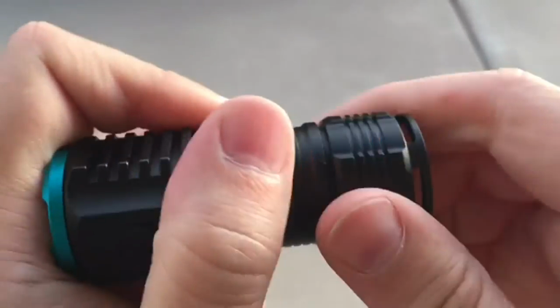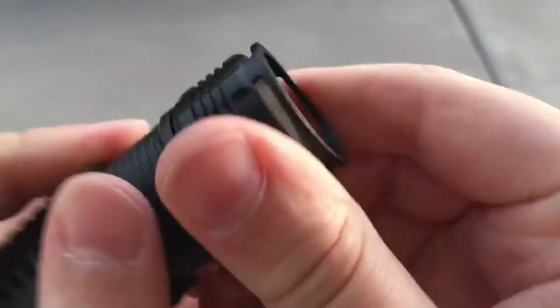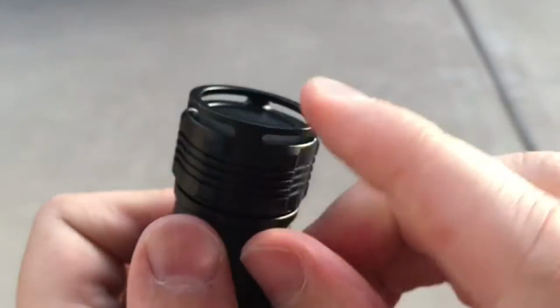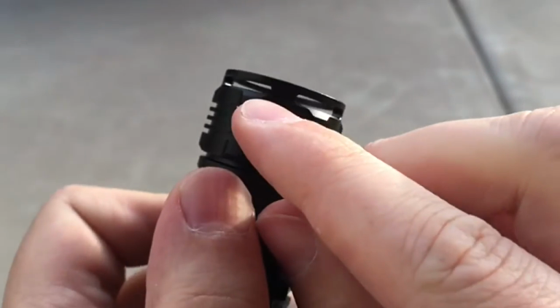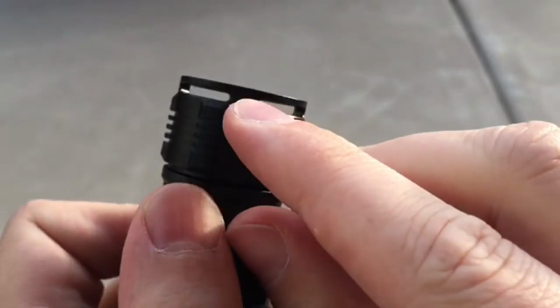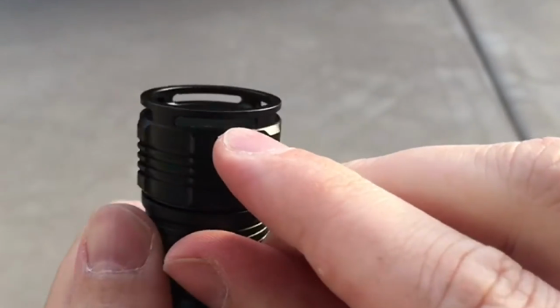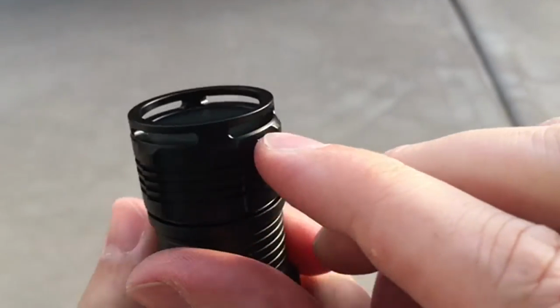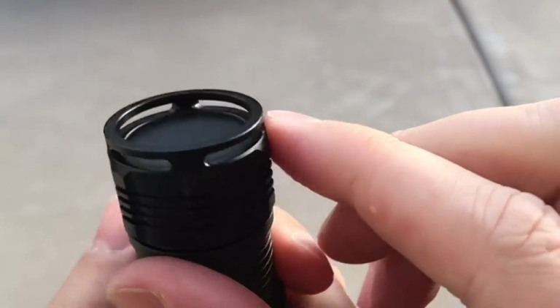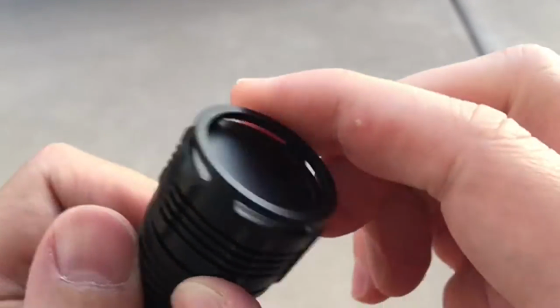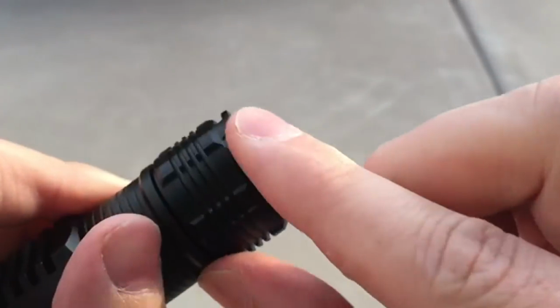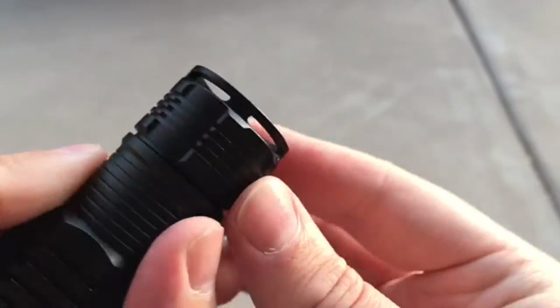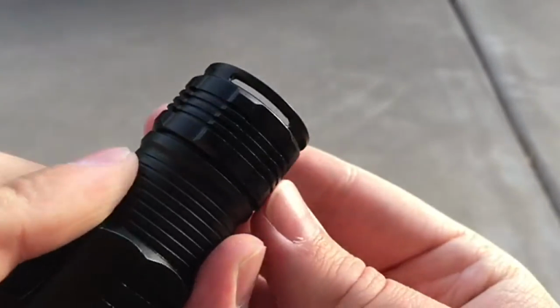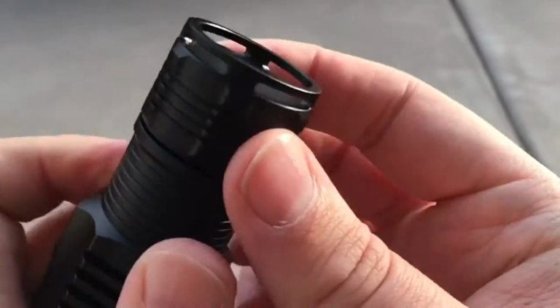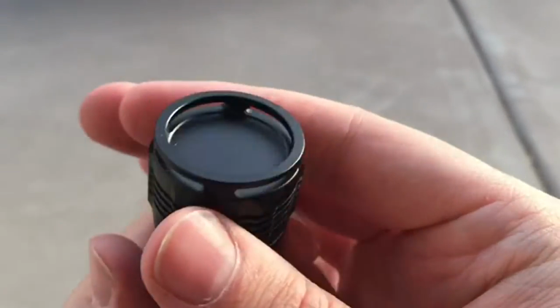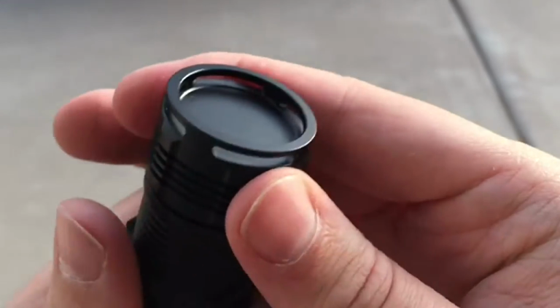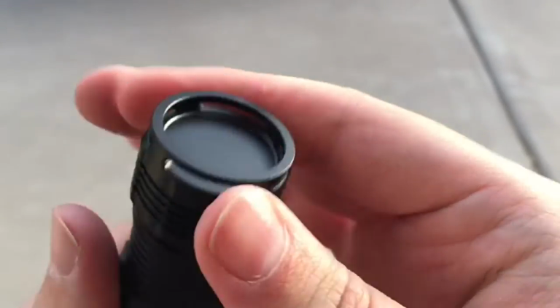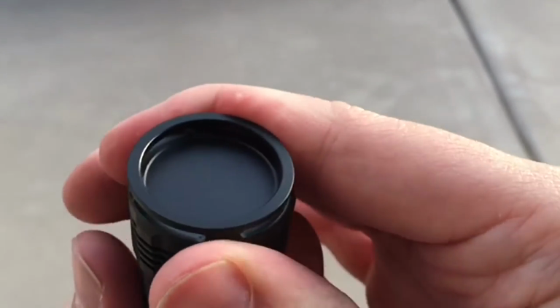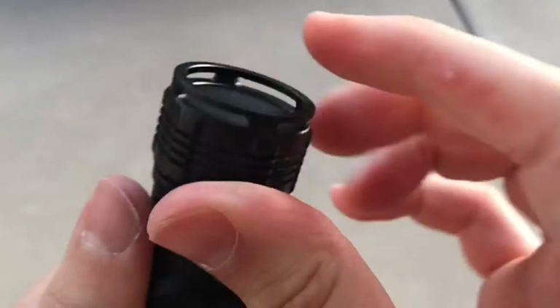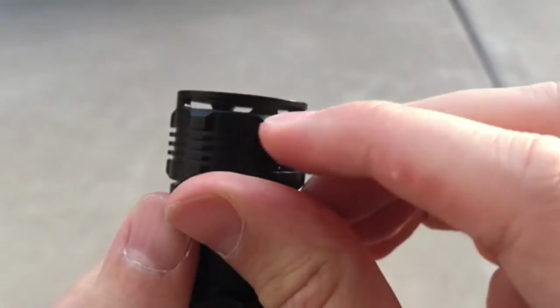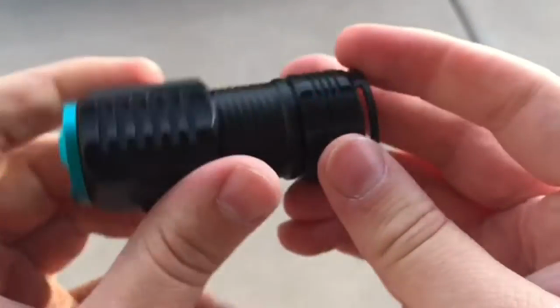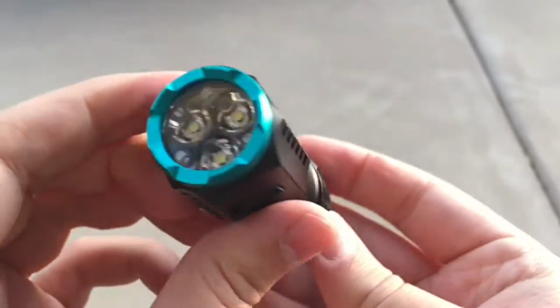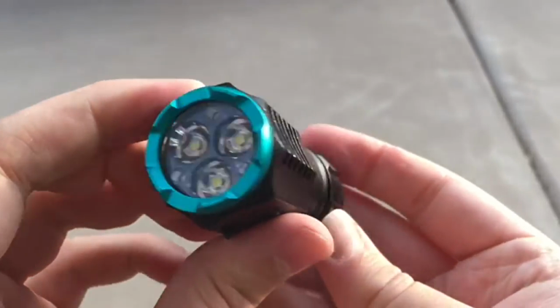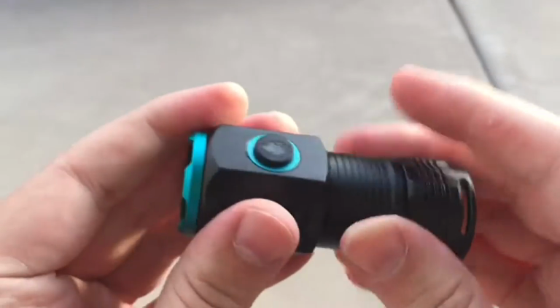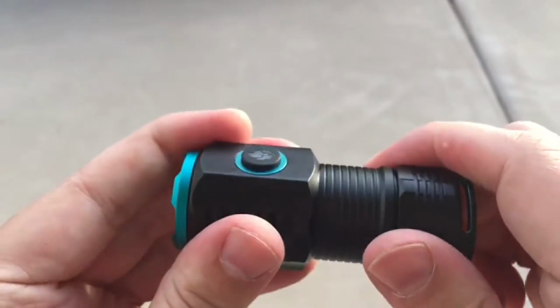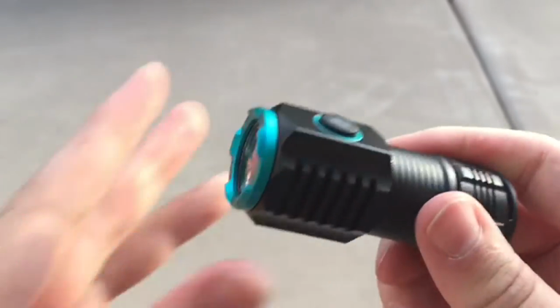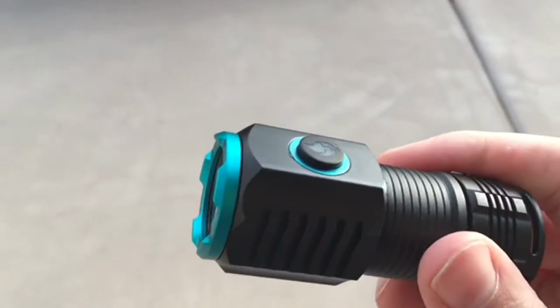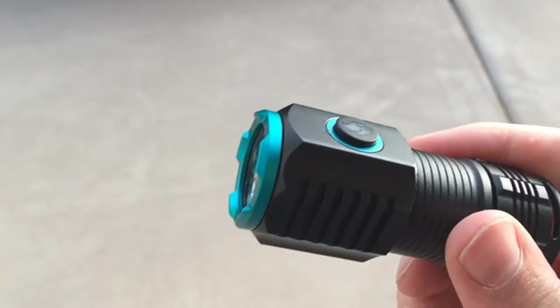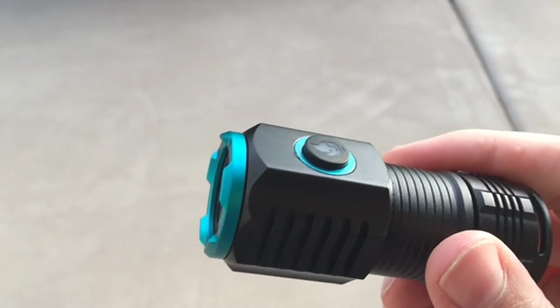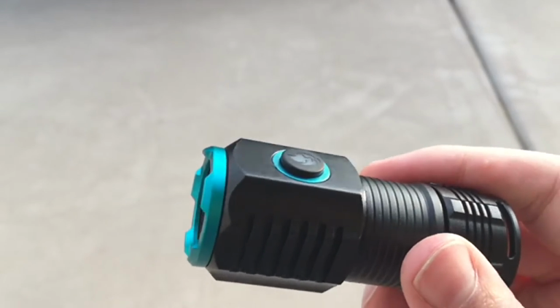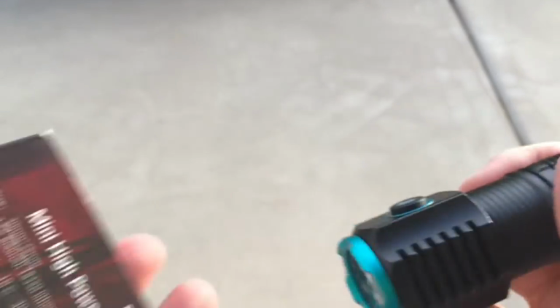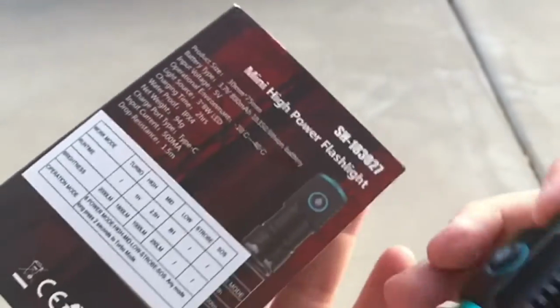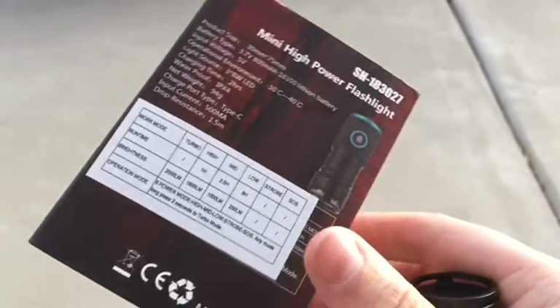It also has this little ring around the edge so you can attach a lanyard or a keyring or something. It doesn't come with any of that, but you could definitely attach it if you wanted to.